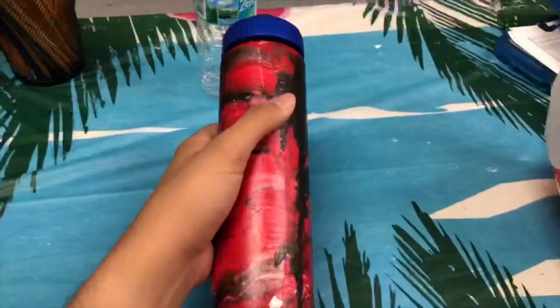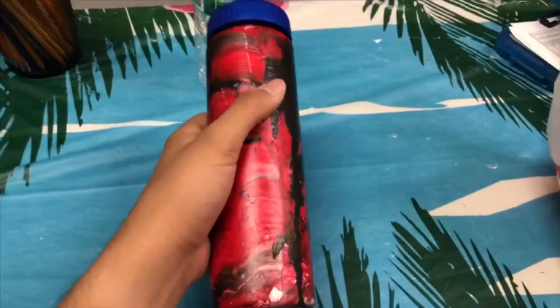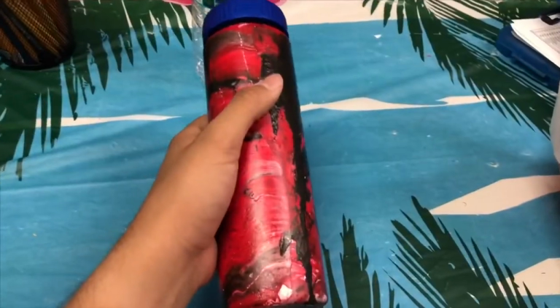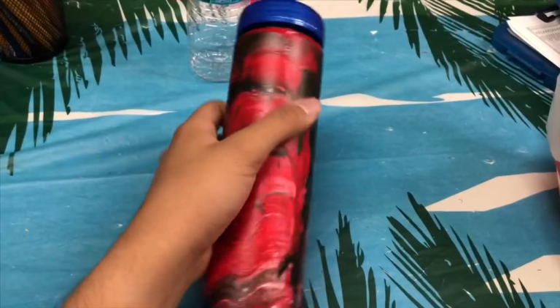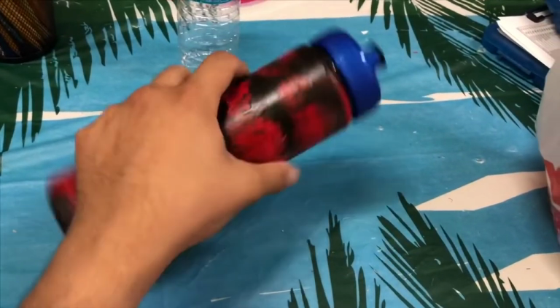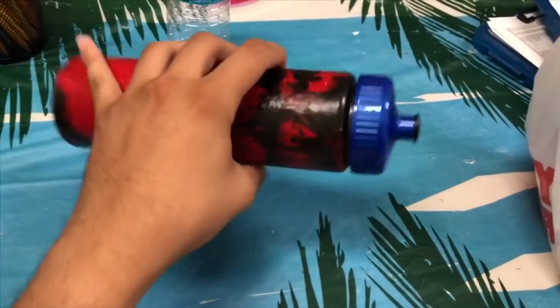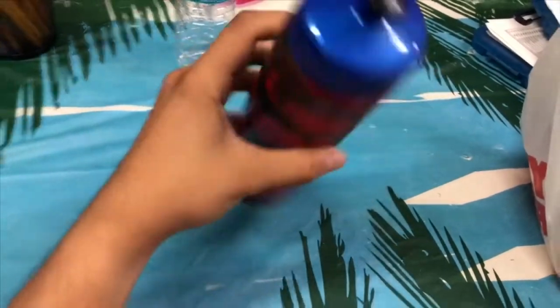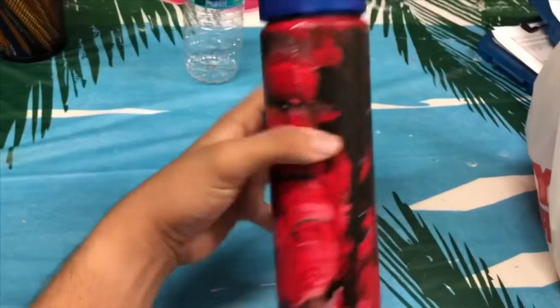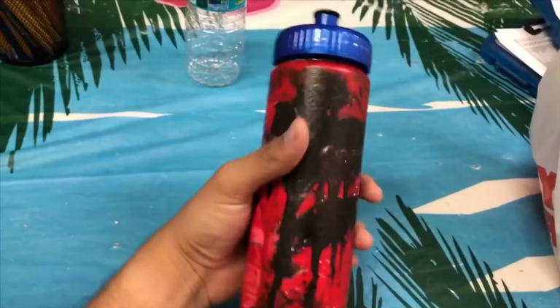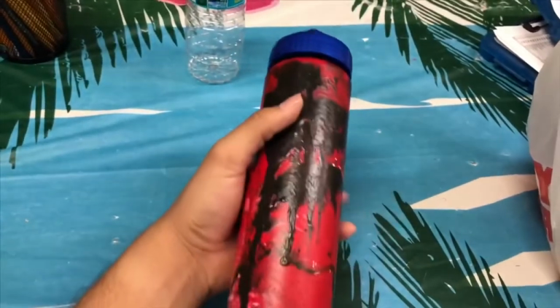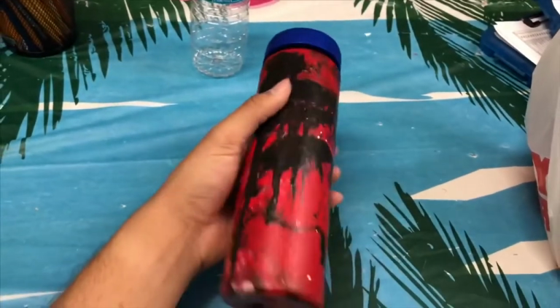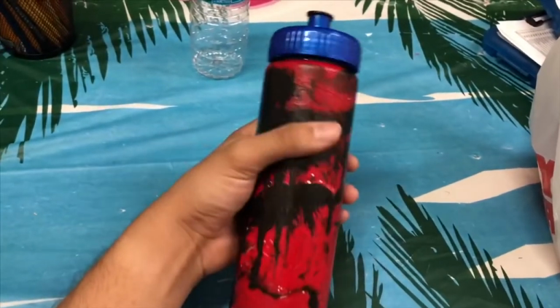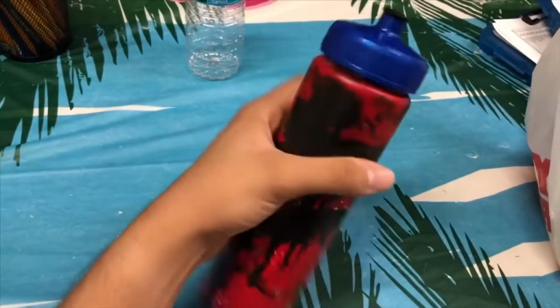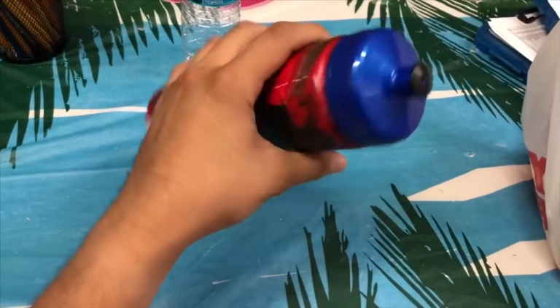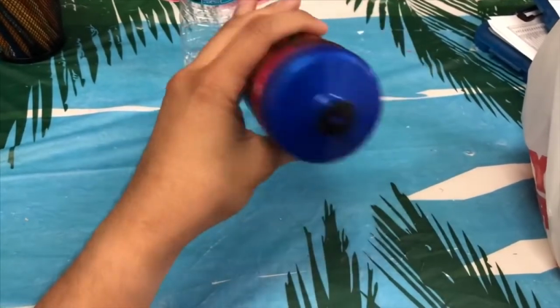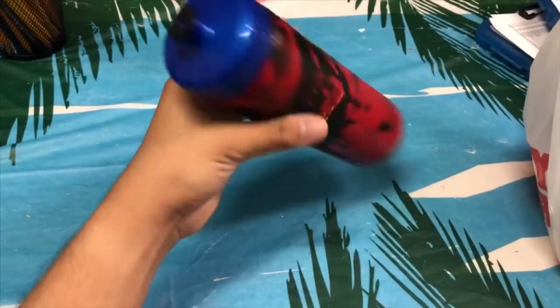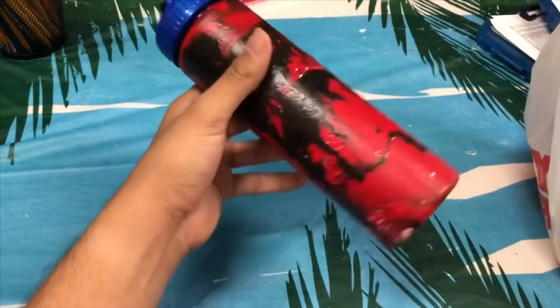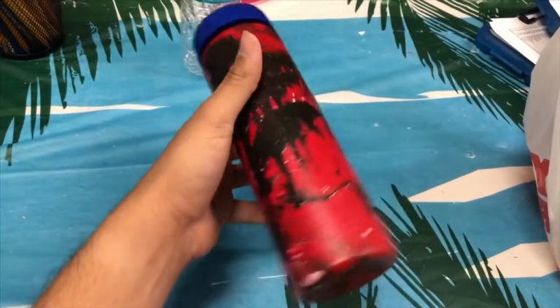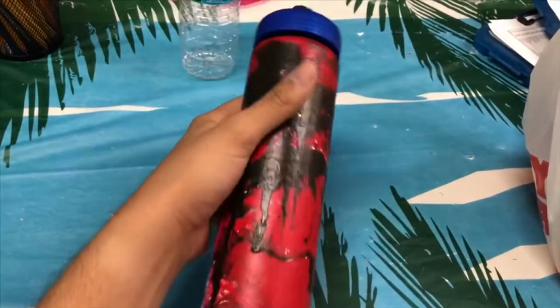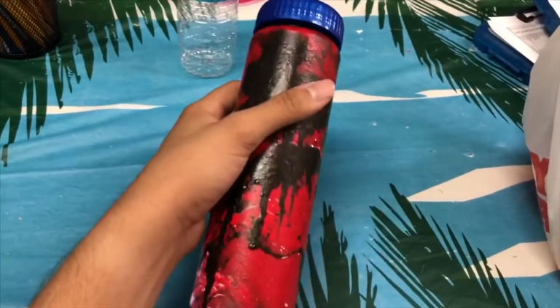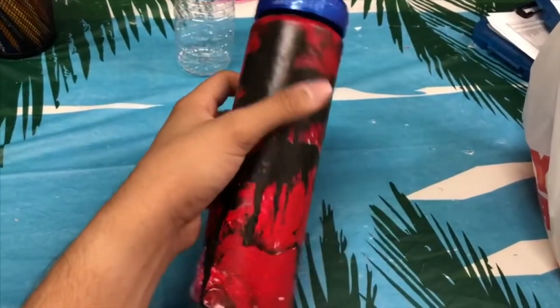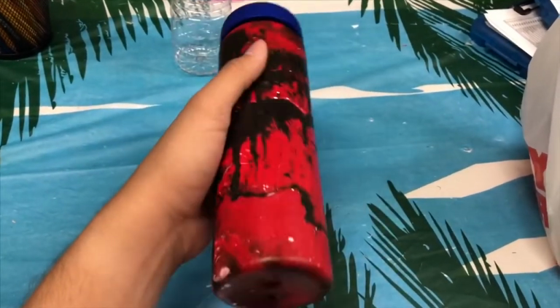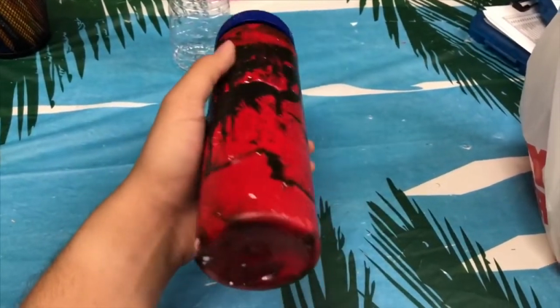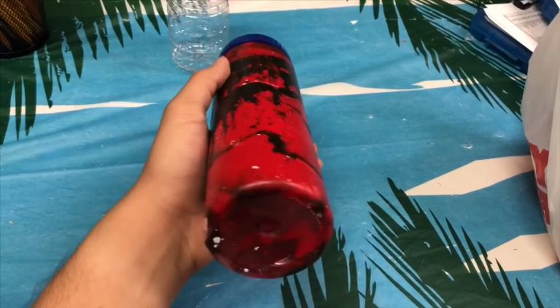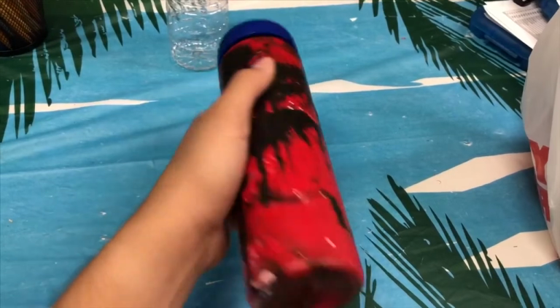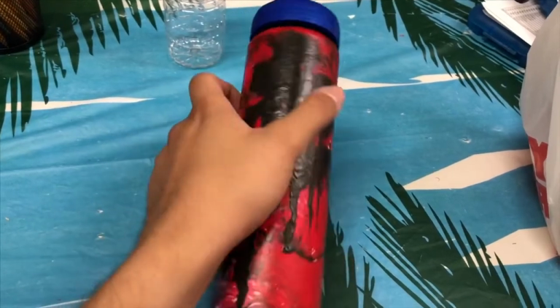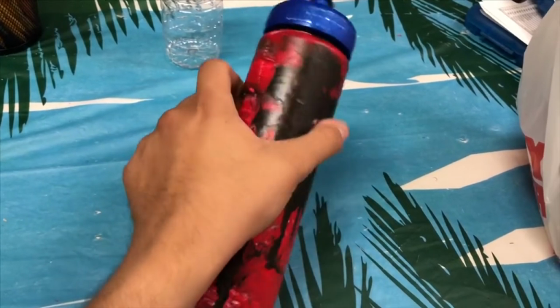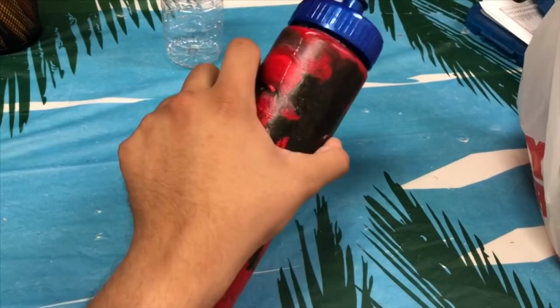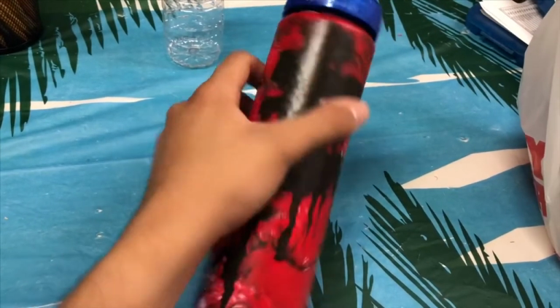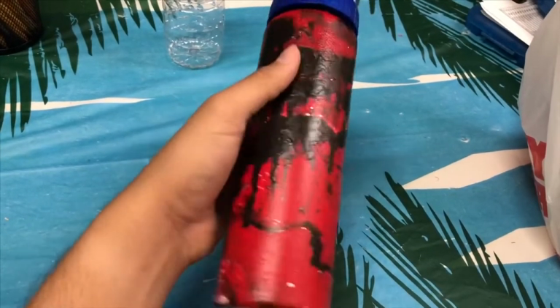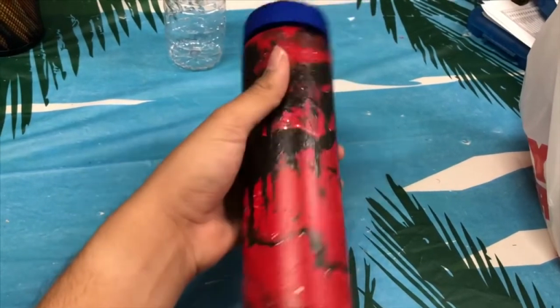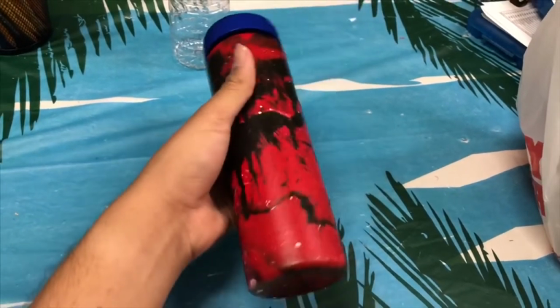All right you guys, here's the final product. This is how it looks. Comment down what you think I should do next. I hope my student likes this bottle.